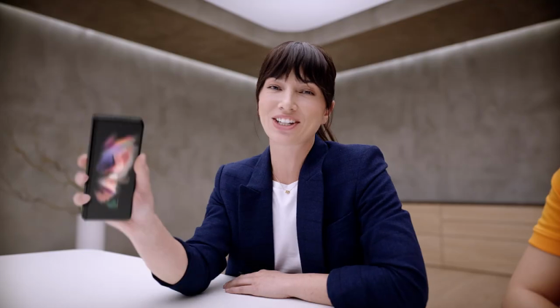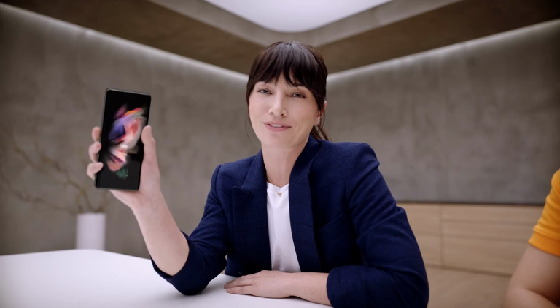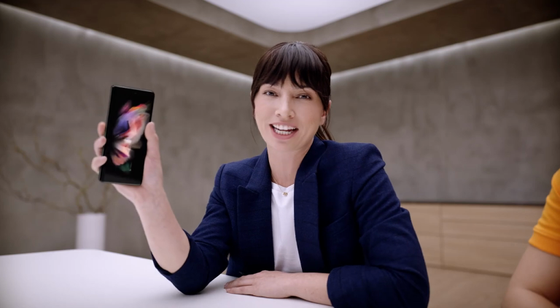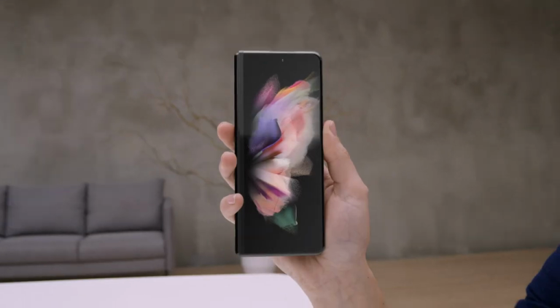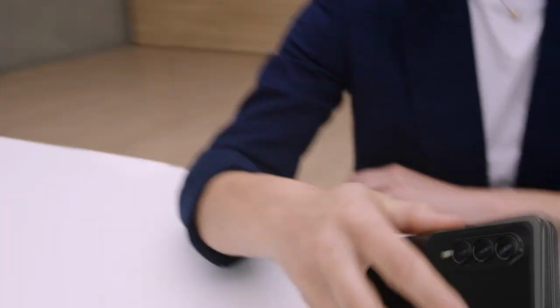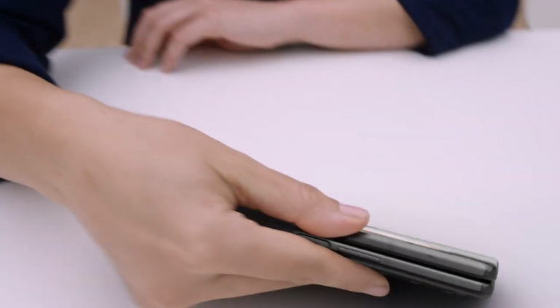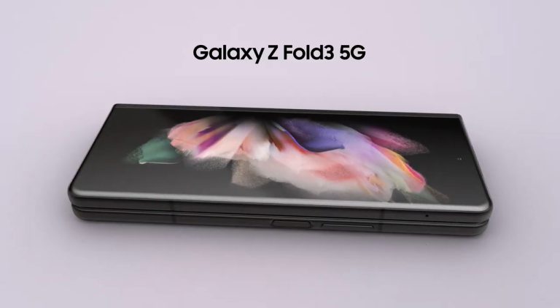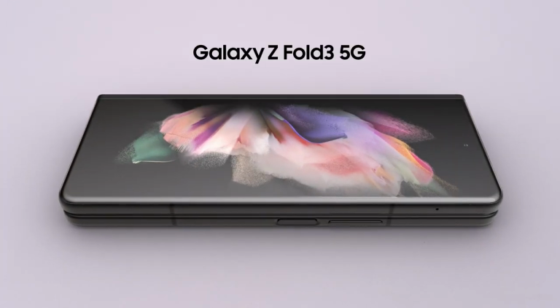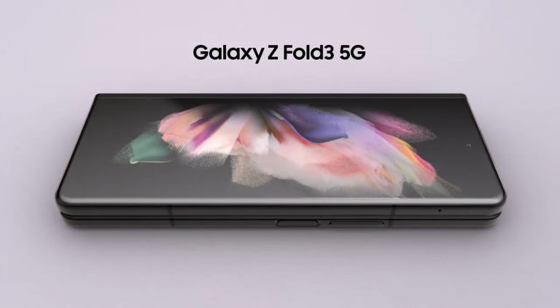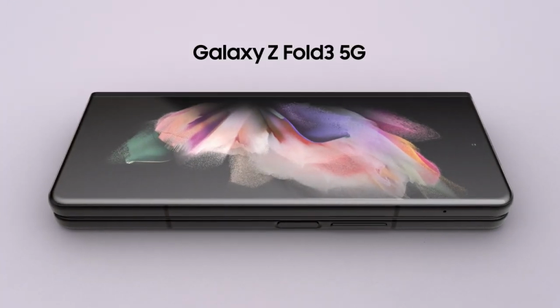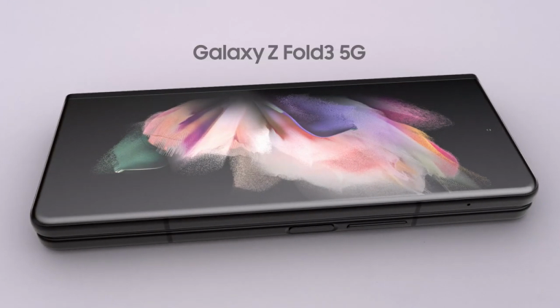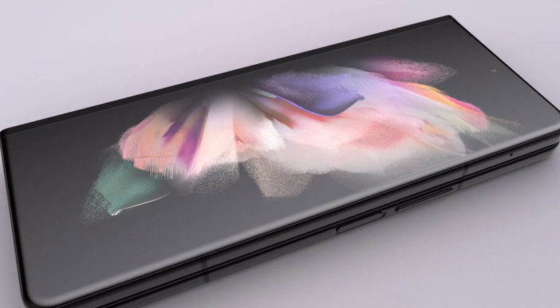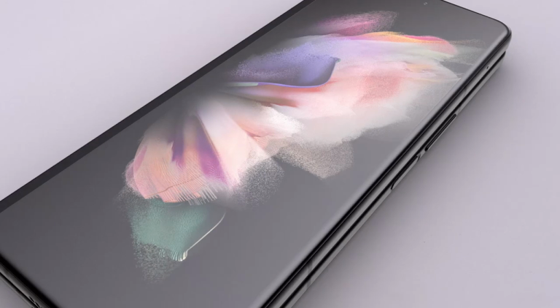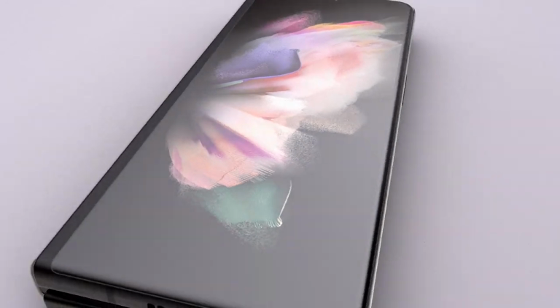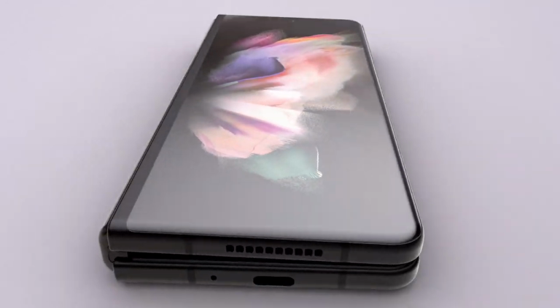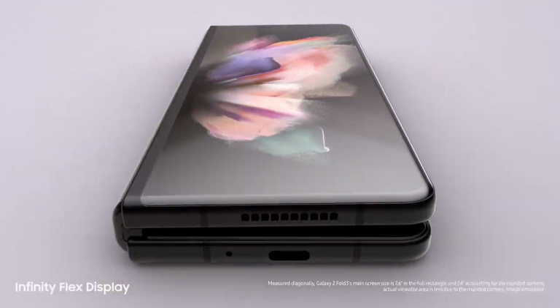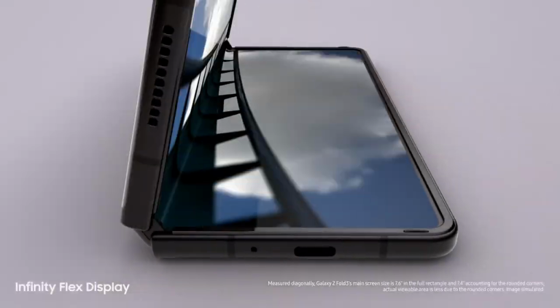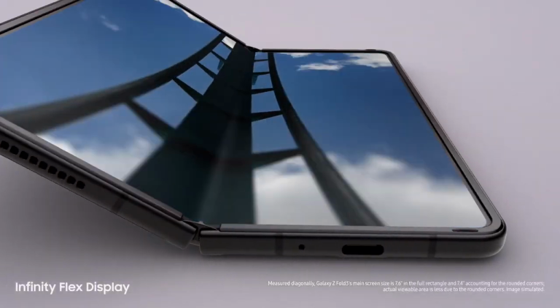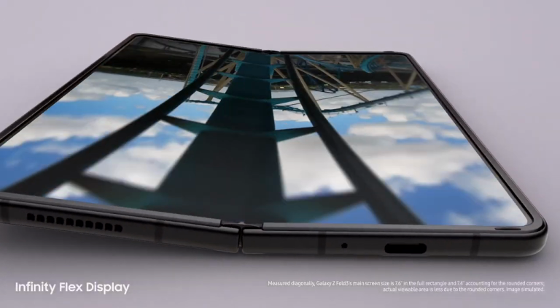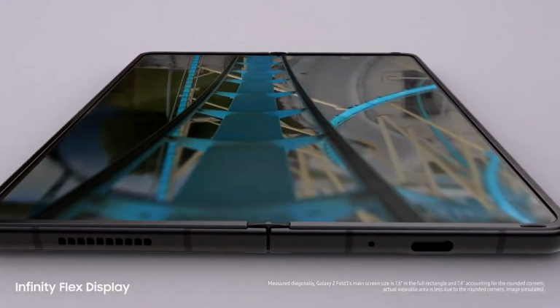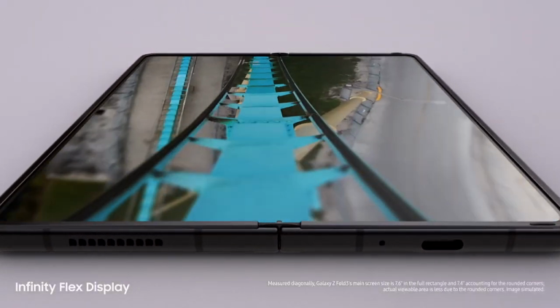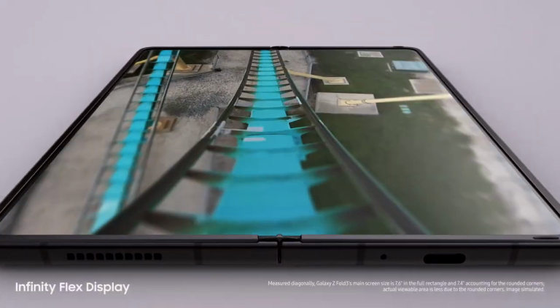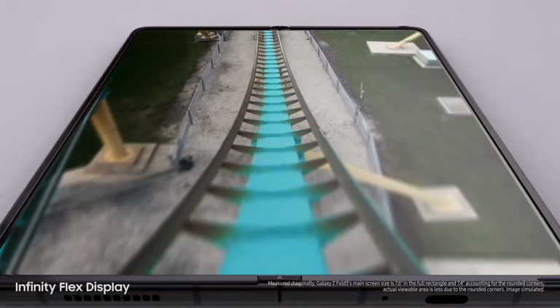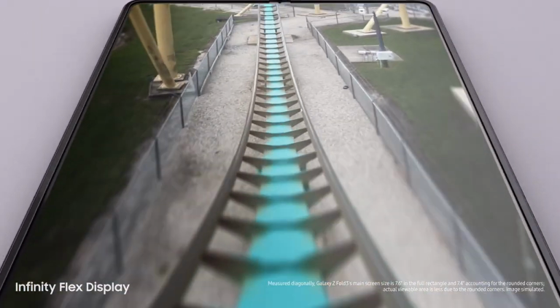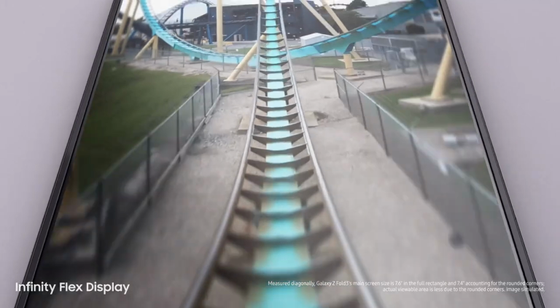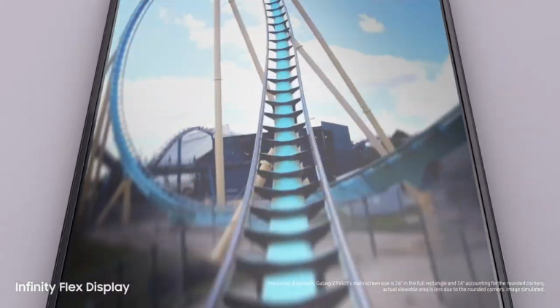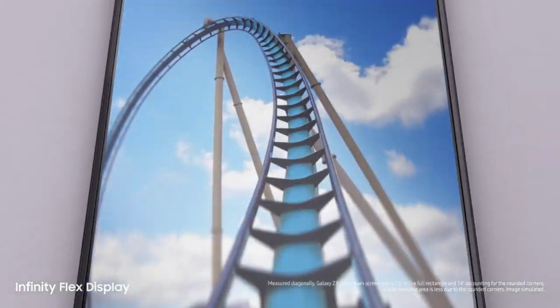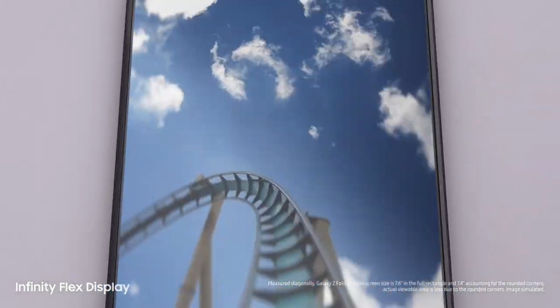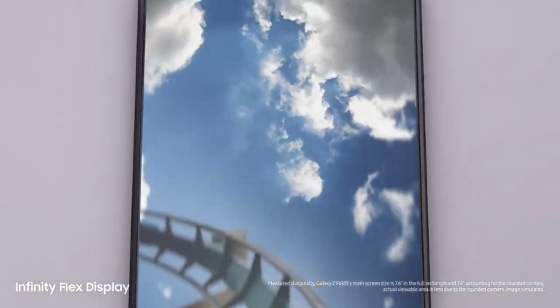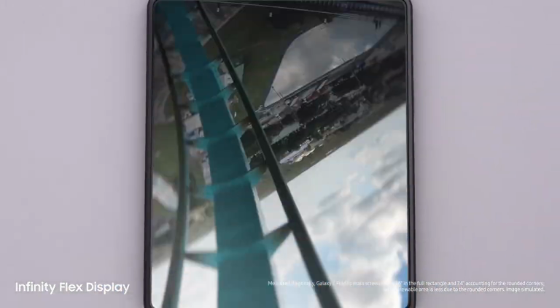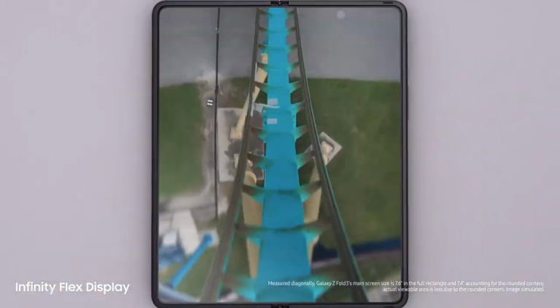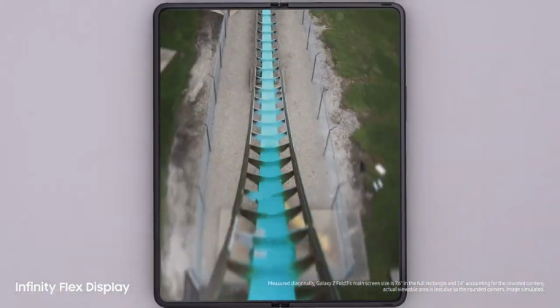Let's take a look at Z Fold3. Folded, it's a powerful Galaxy smartphone. And unfolded, it's got a 7.6-inch pixel-perfect AMOLED Infinity Flex display.